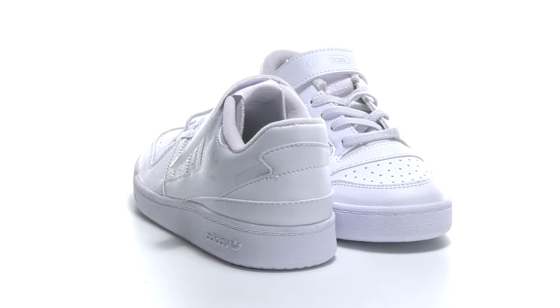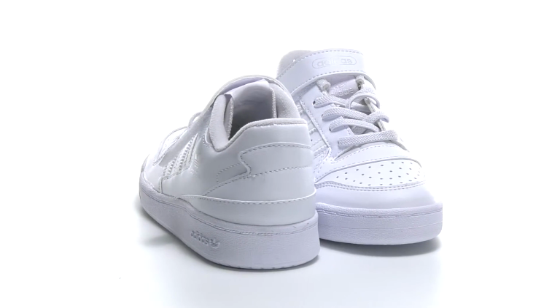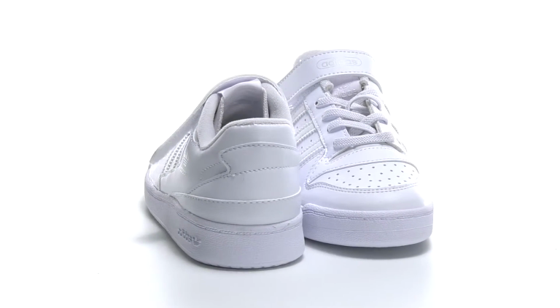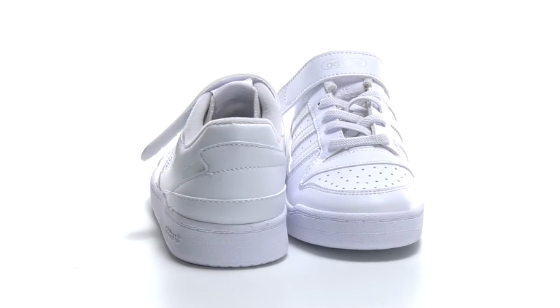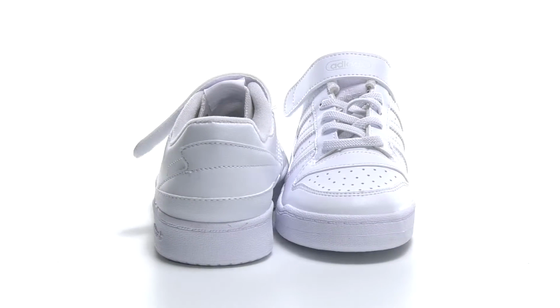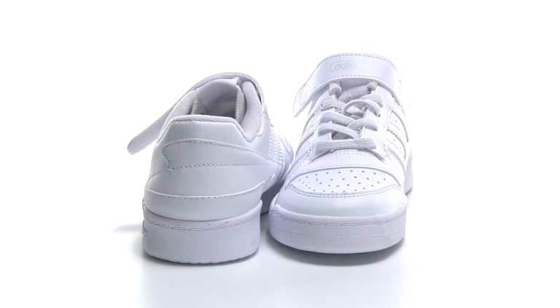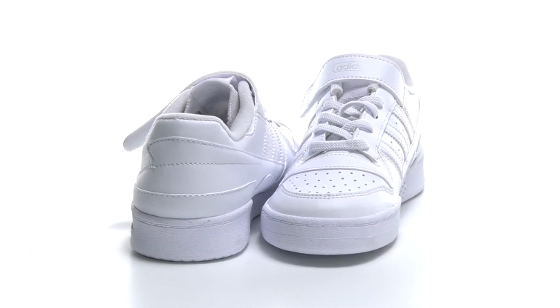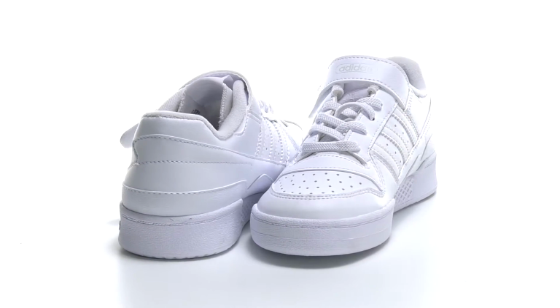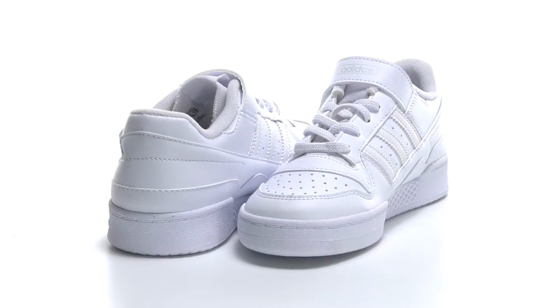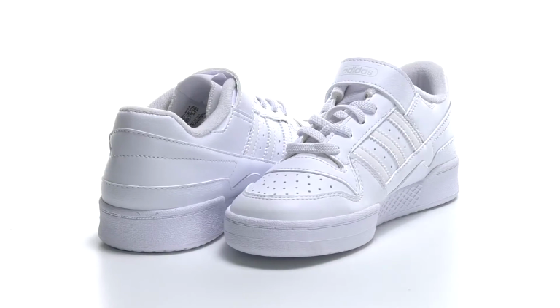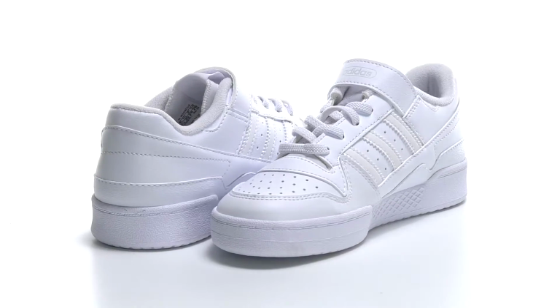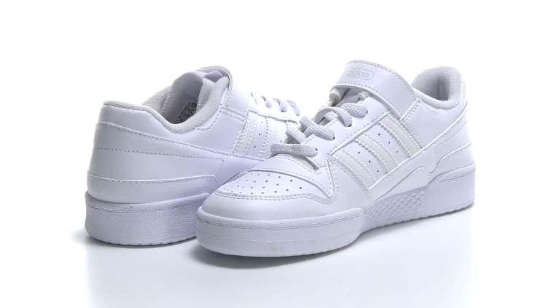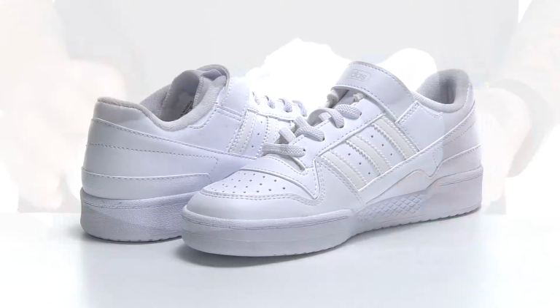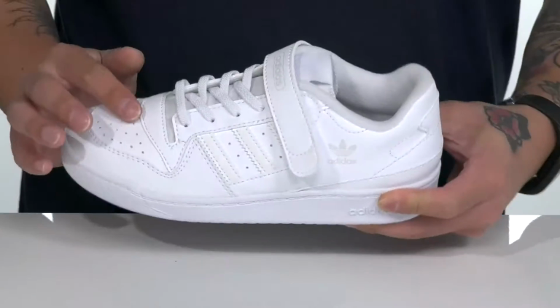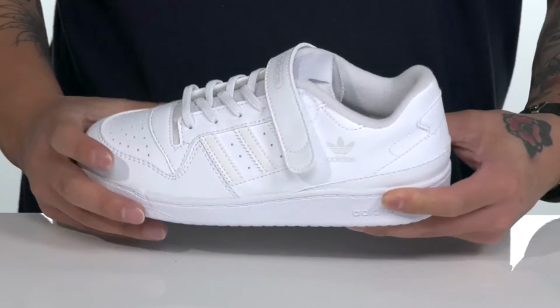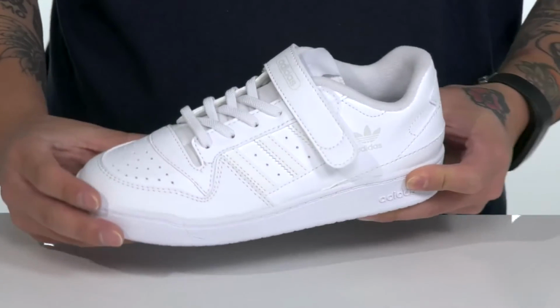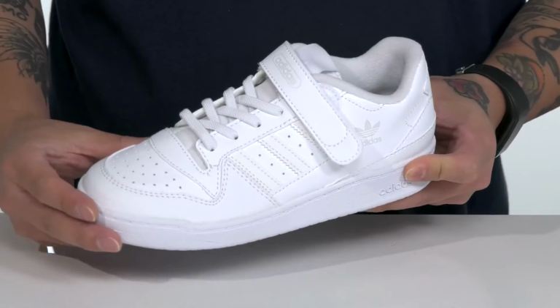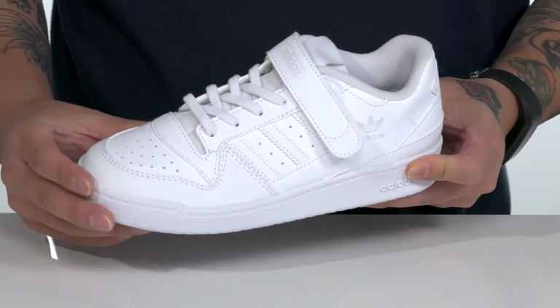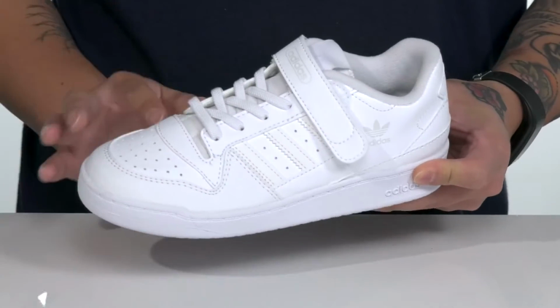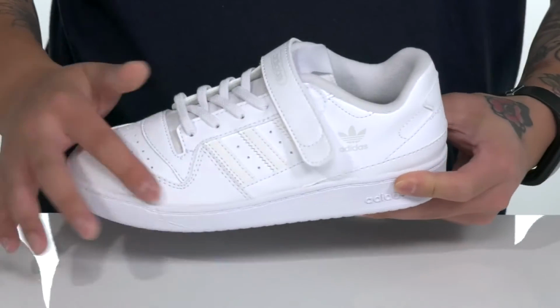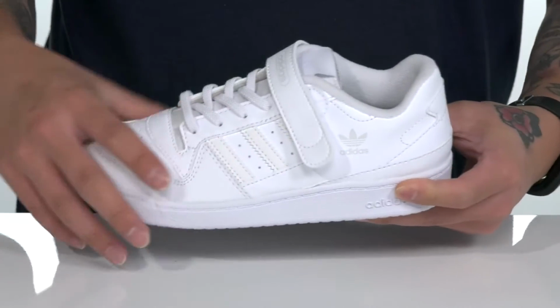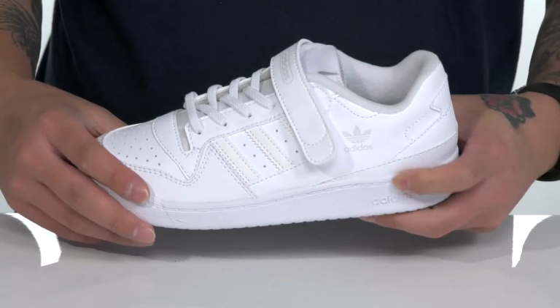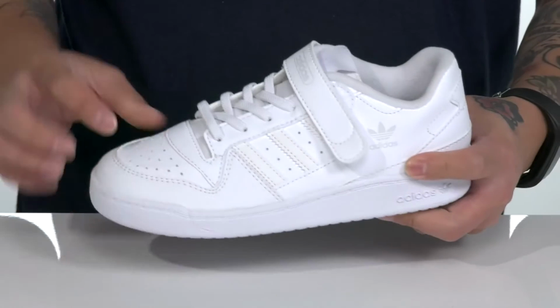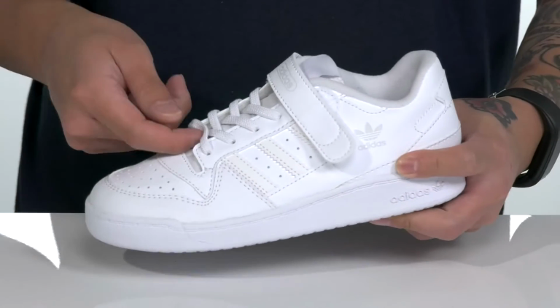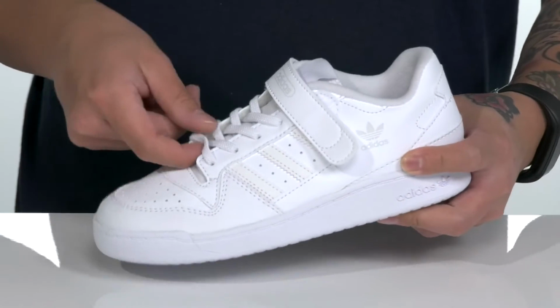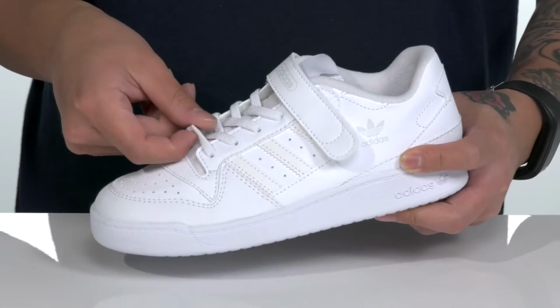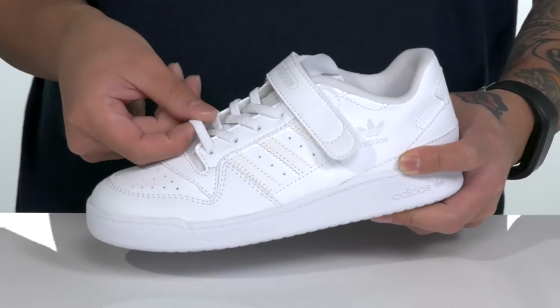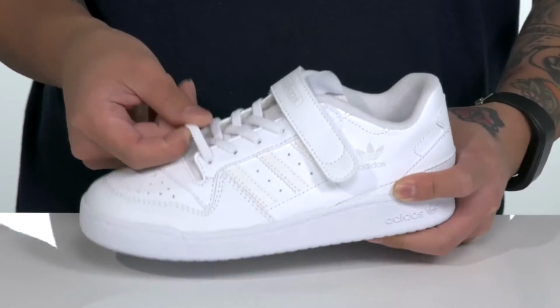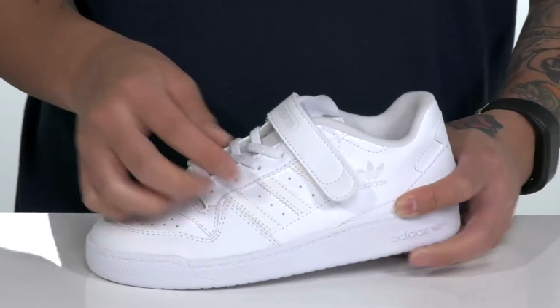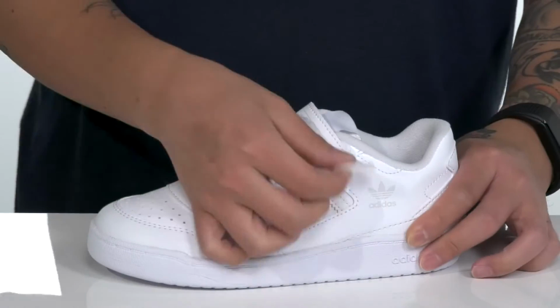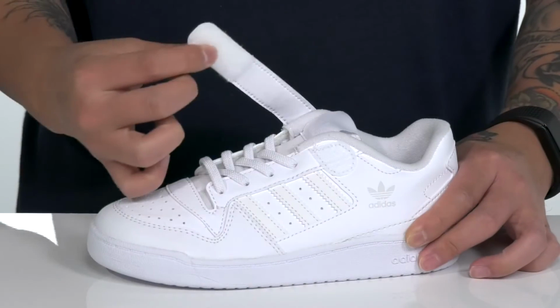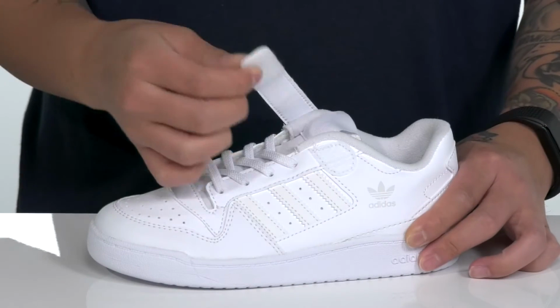The Forum Low from Adidas Originals Kids is a clean and stylish sneaker made with a durable leather upper. Perforated detailing throughout for added breathability, reinforced stitching for added durability, and stretch laces provide a secure fit along with a large hook and loop strap up top.